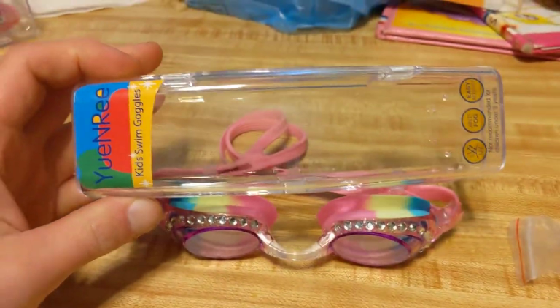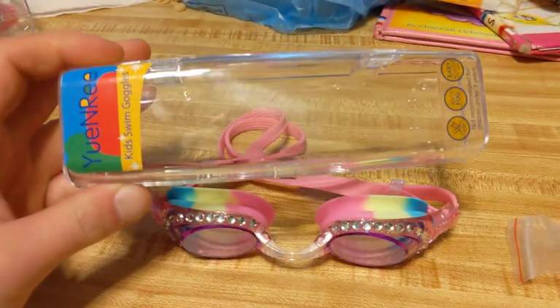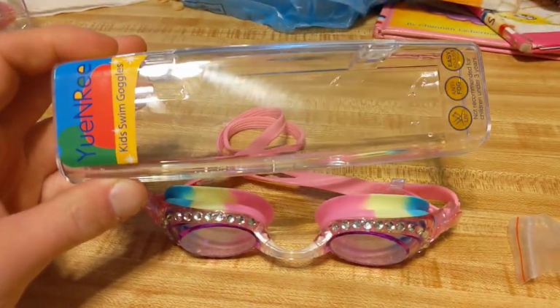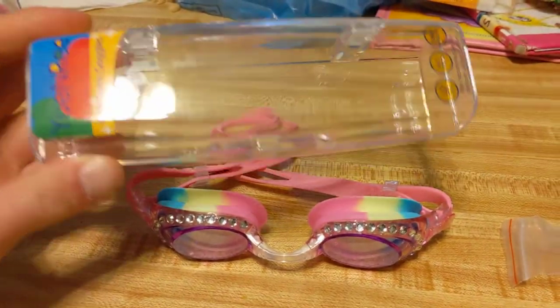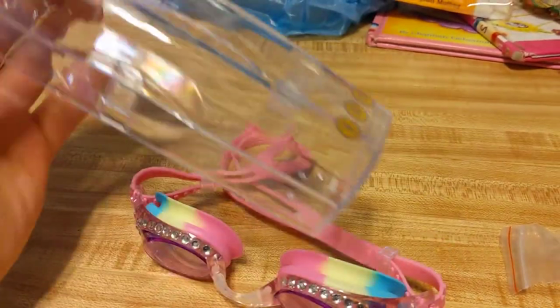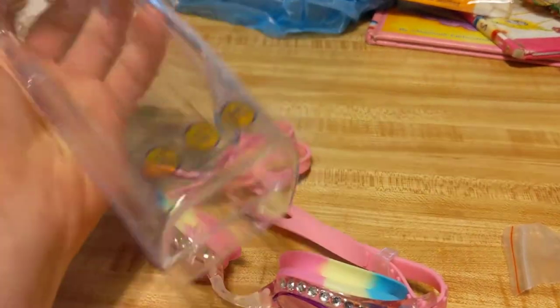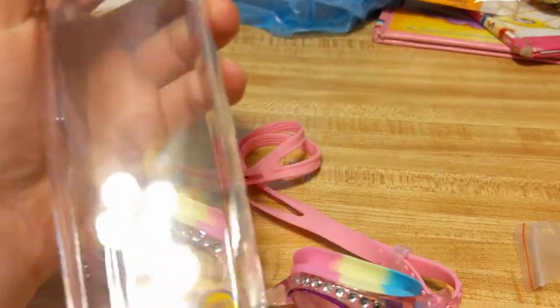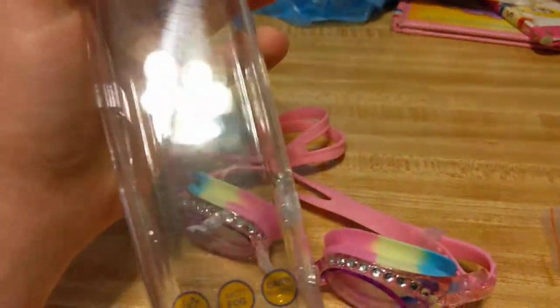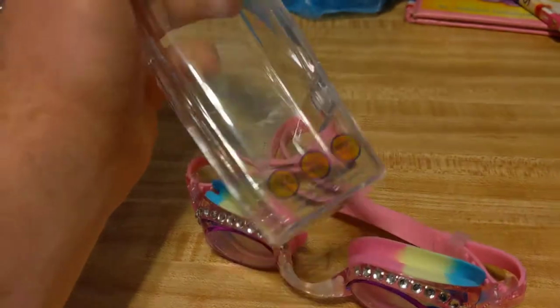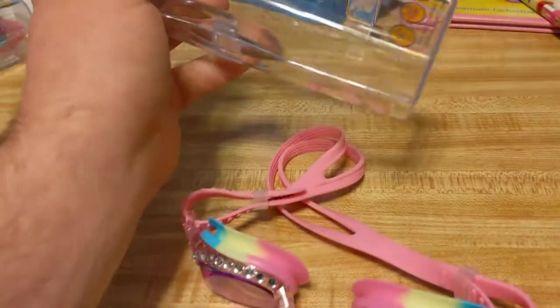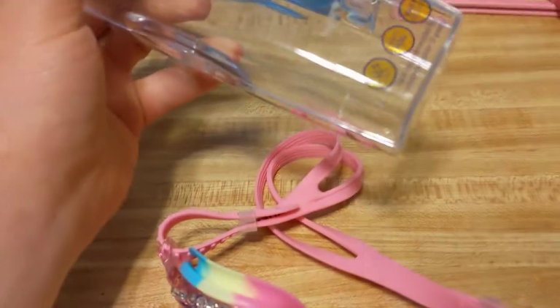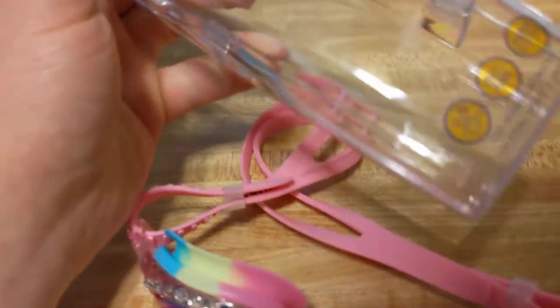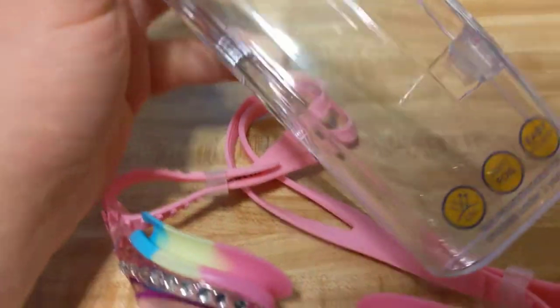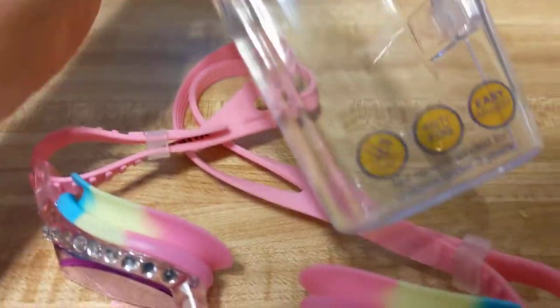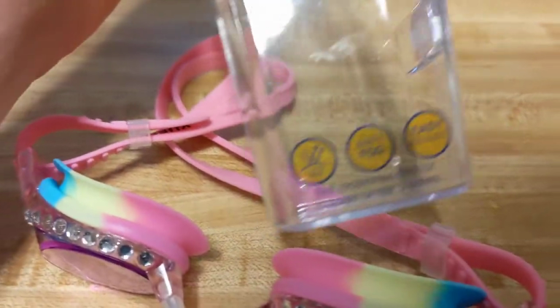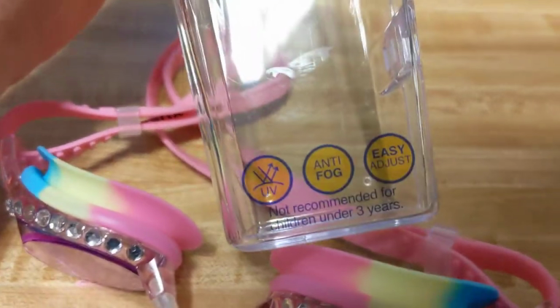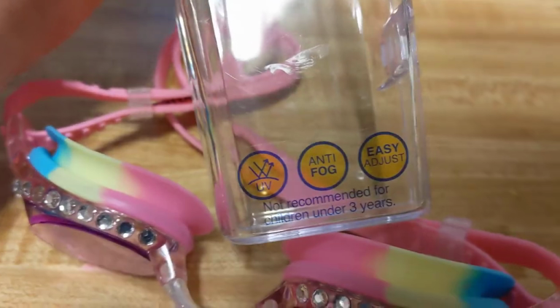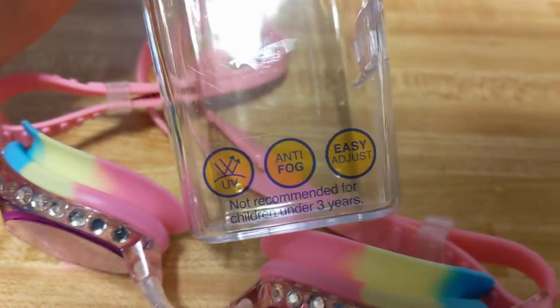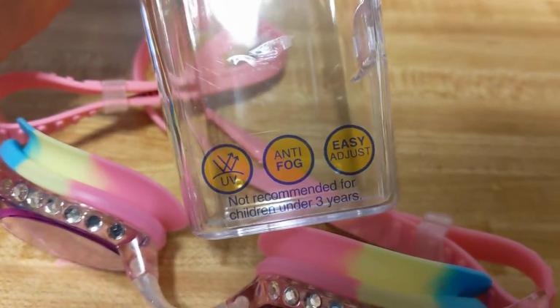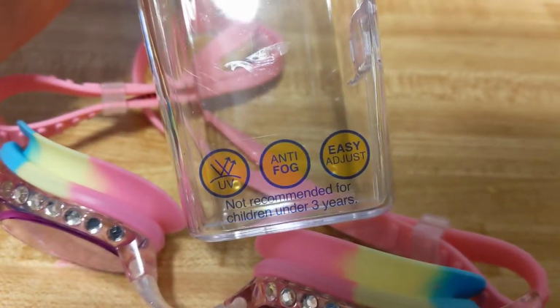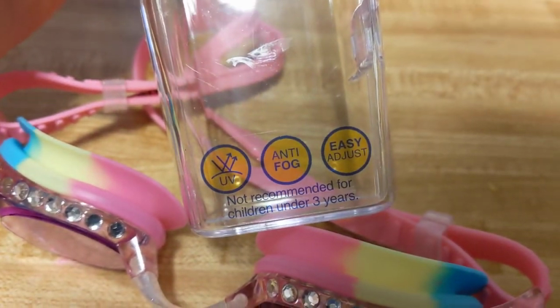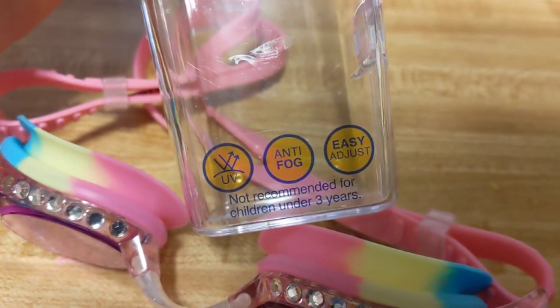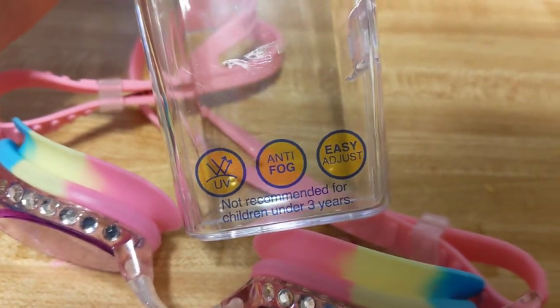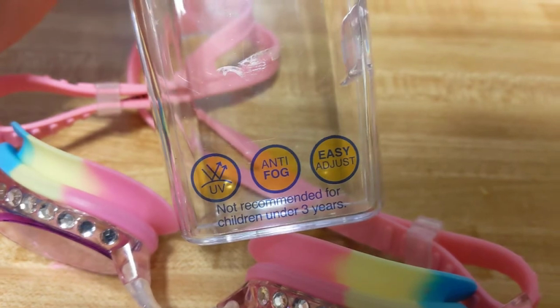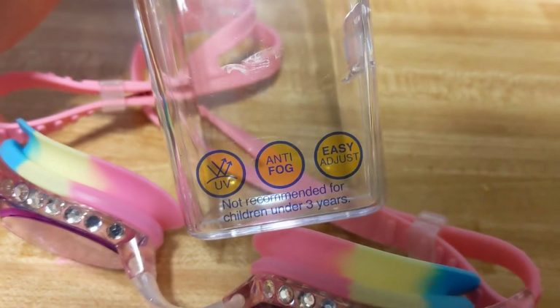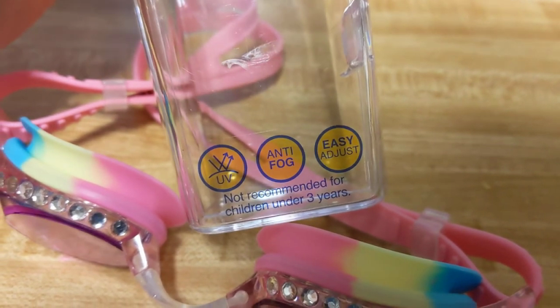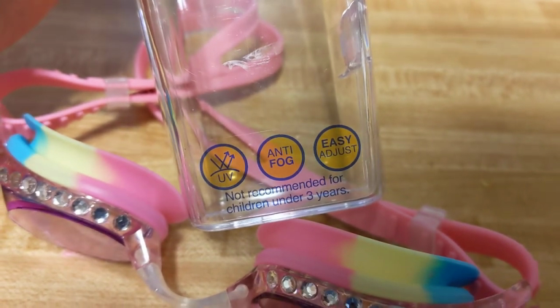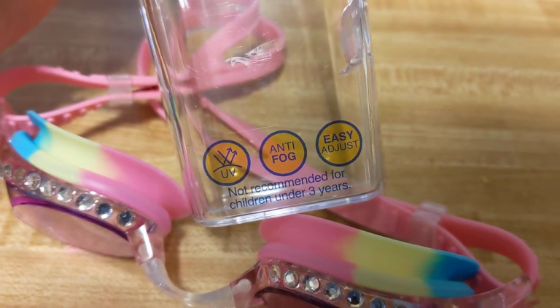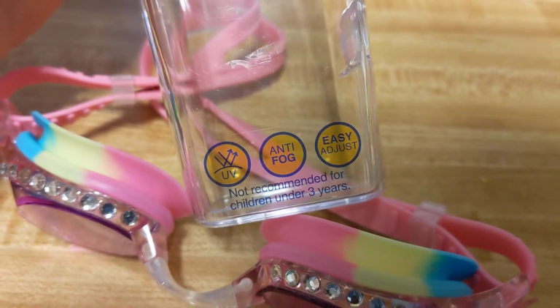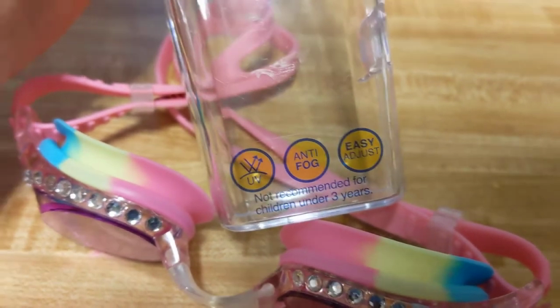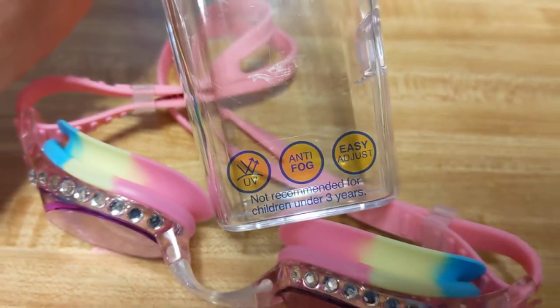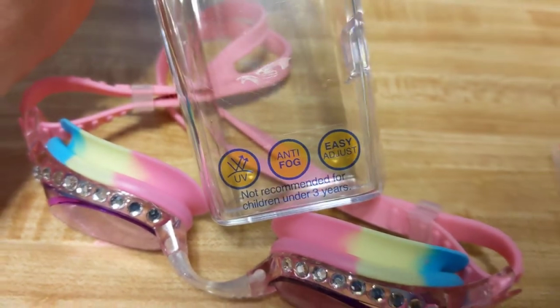It comes in a nice hard protective case, so it's great for throwing into your bag and not having it destroyed. A couple things noted on it: it's easy adjustable, anti-fog, and UV protection.